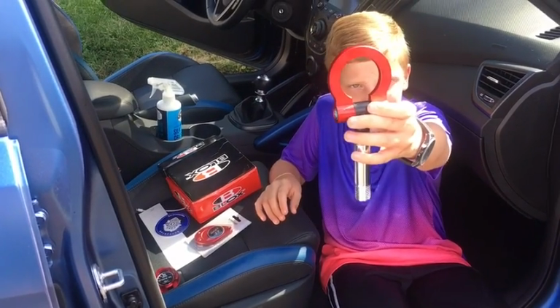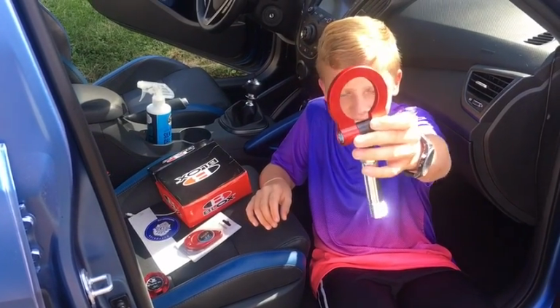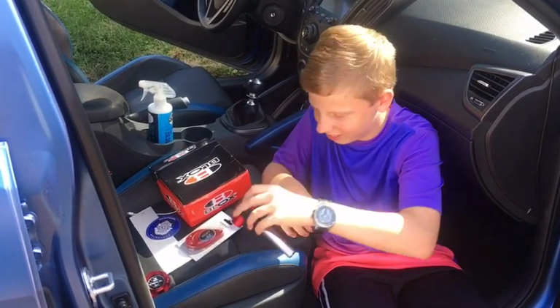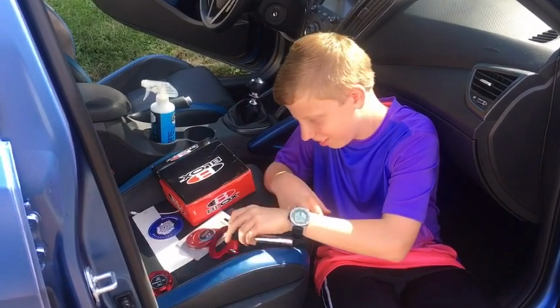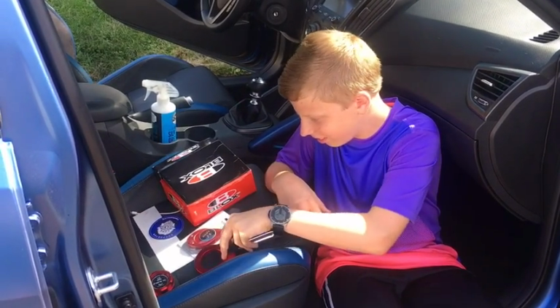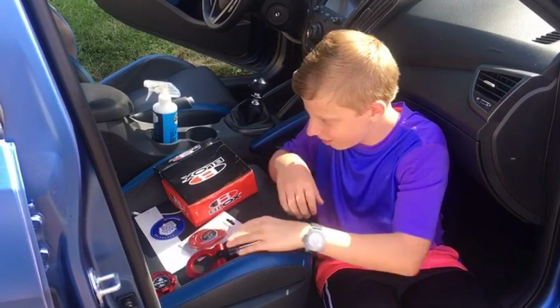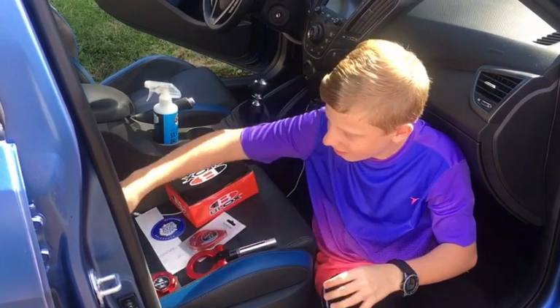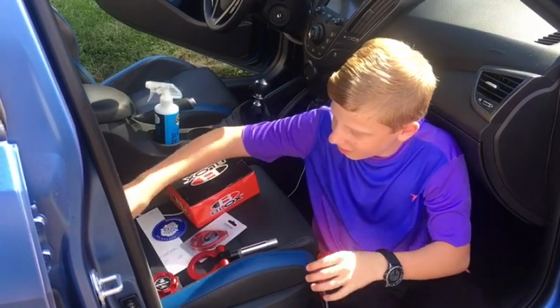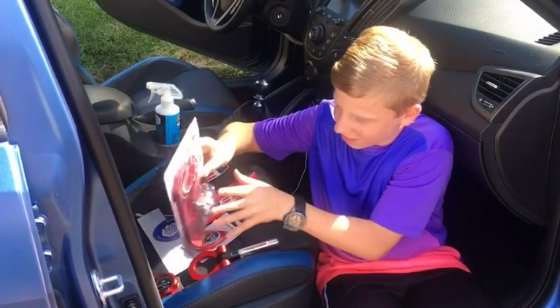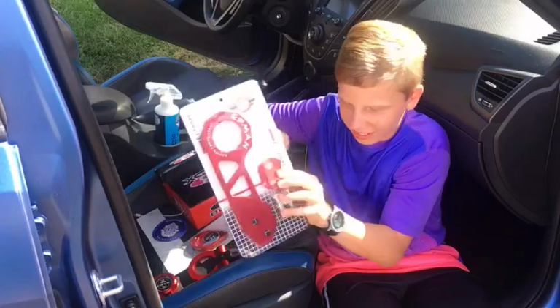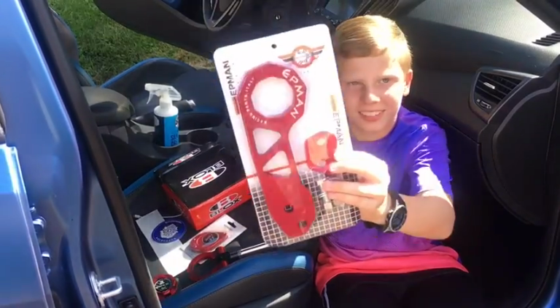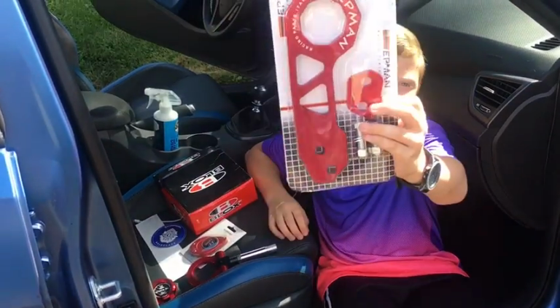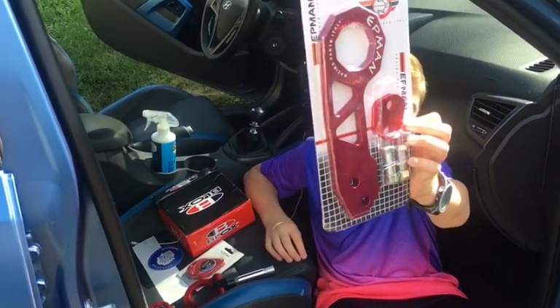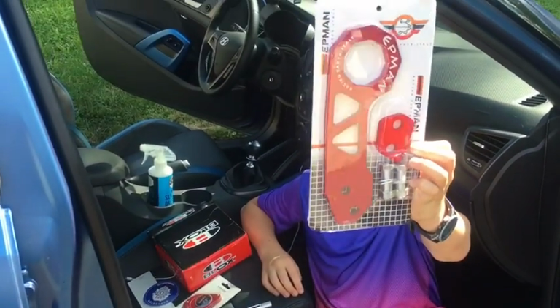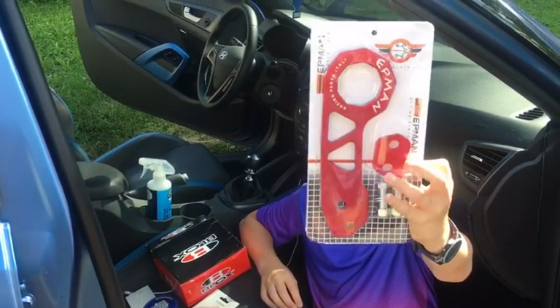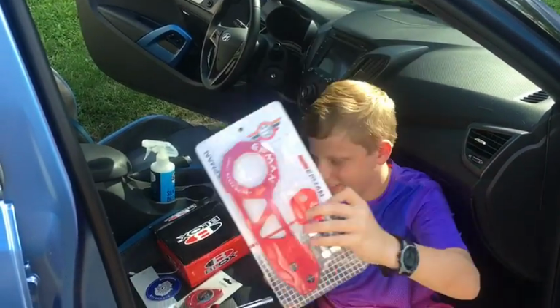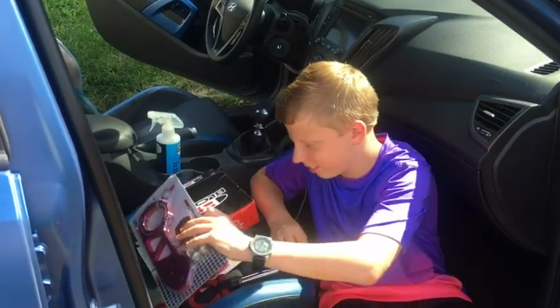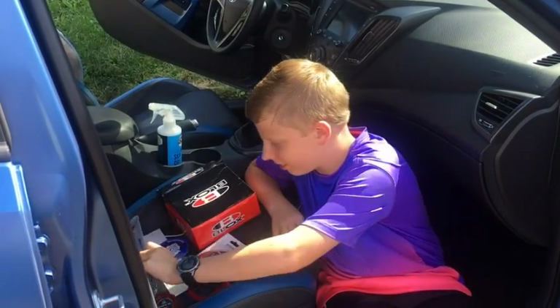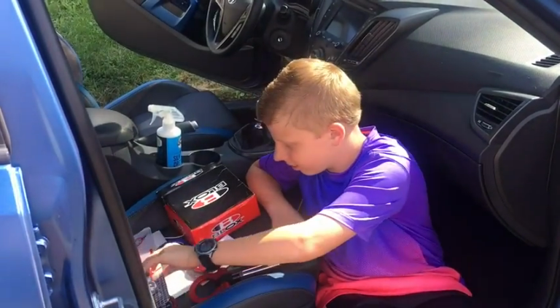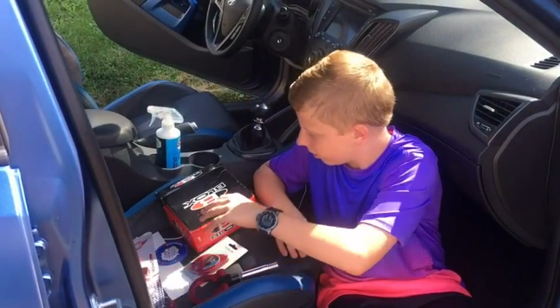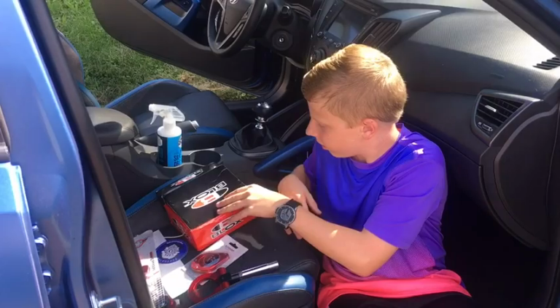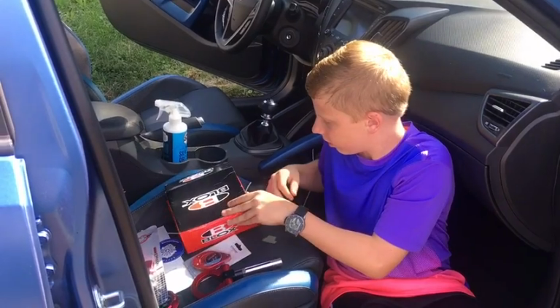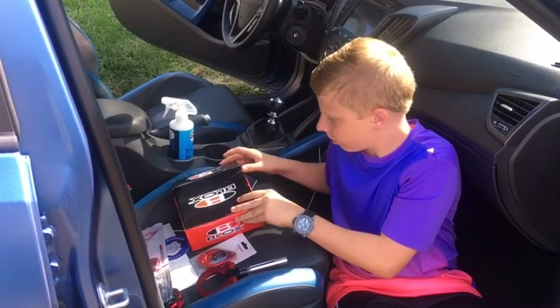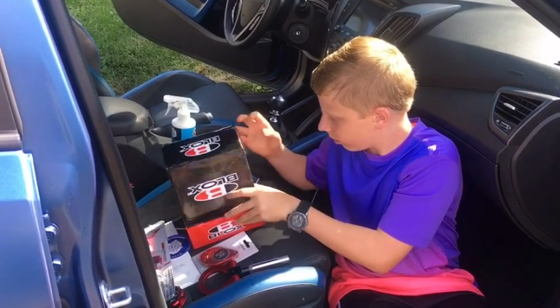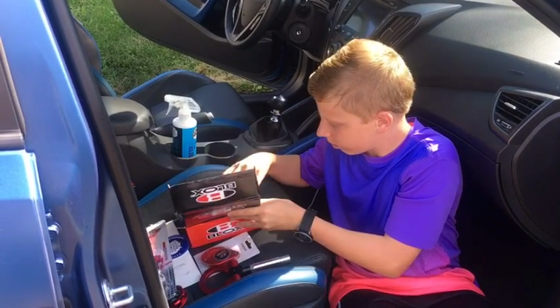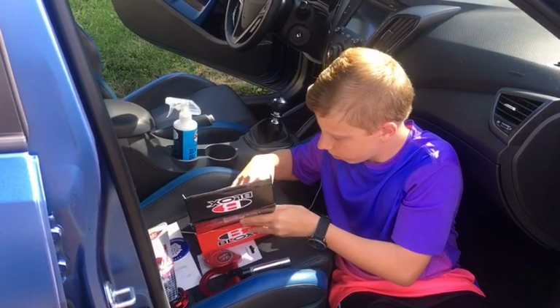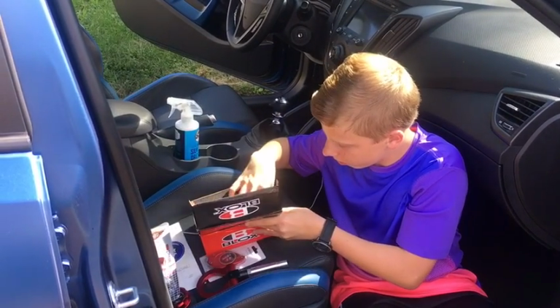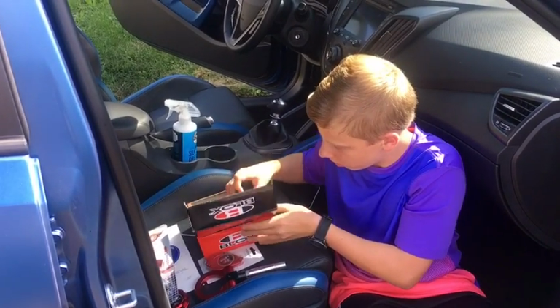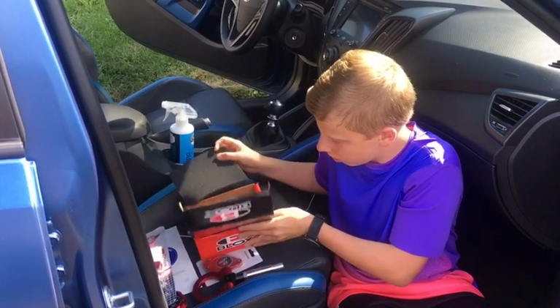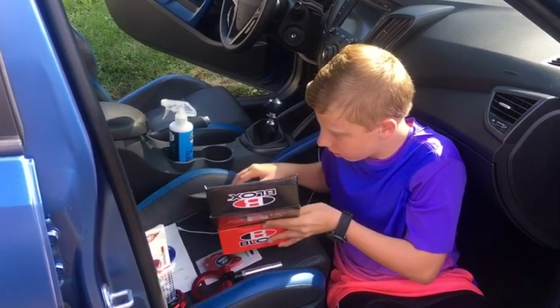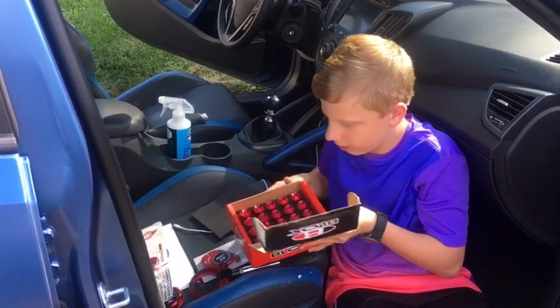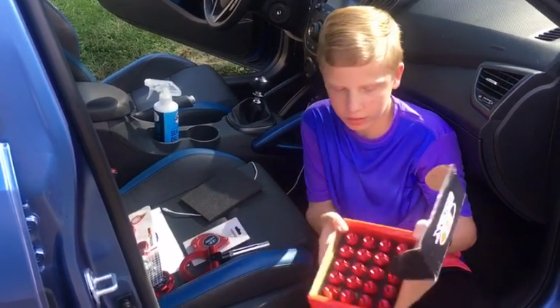We have a new rear tow hook in red. And we have a set of red lug nuts, which I'm probably going to end up selling. Anybody interested?